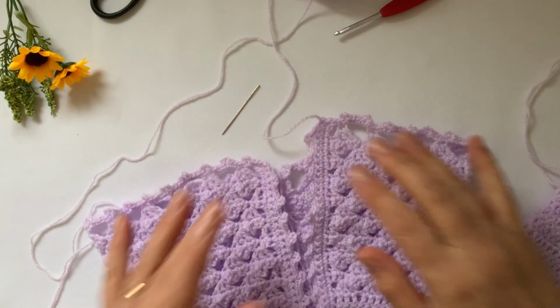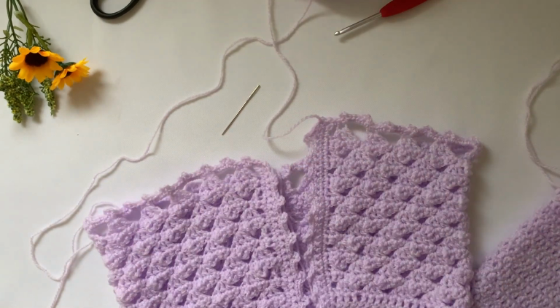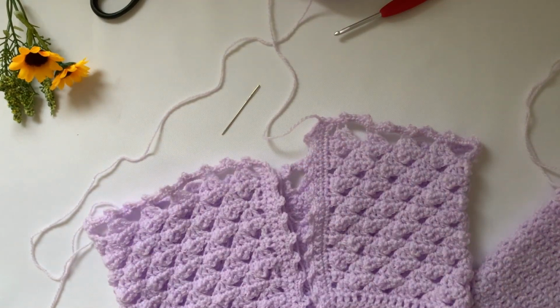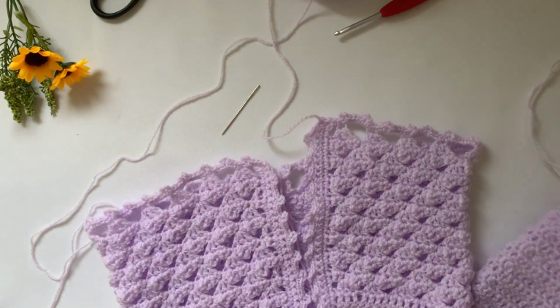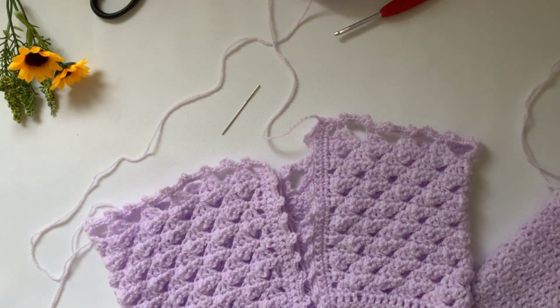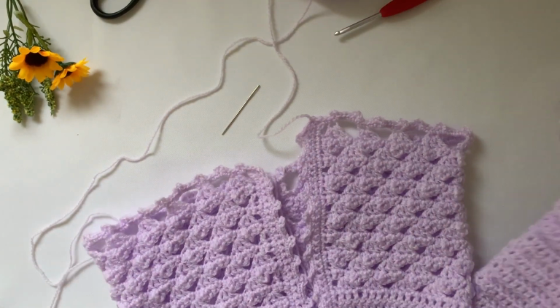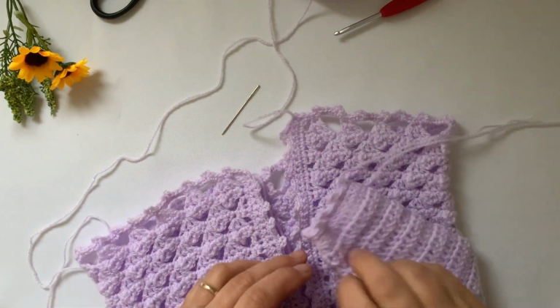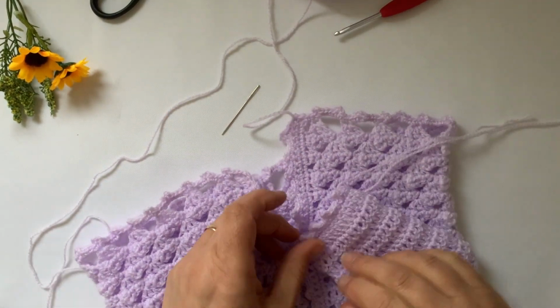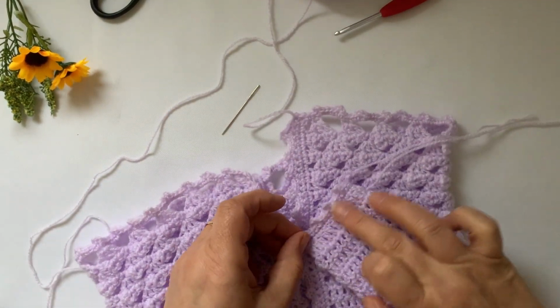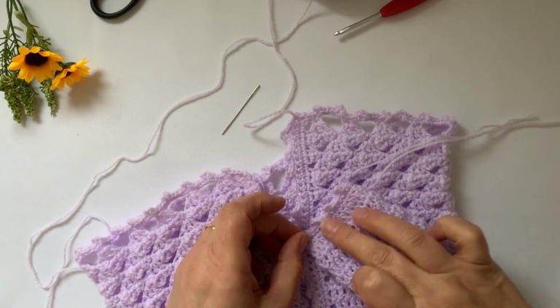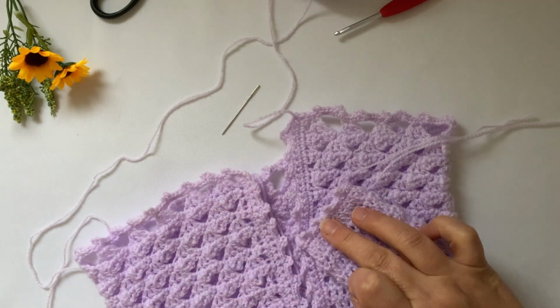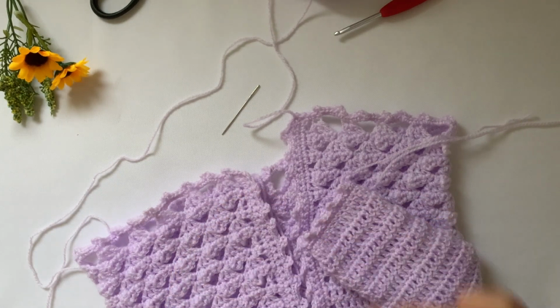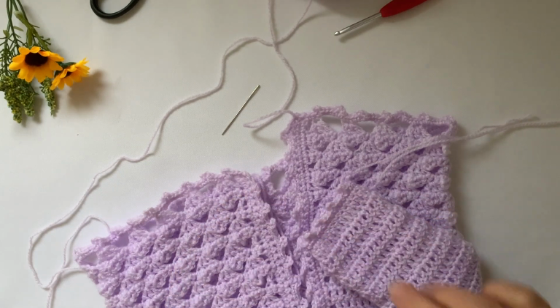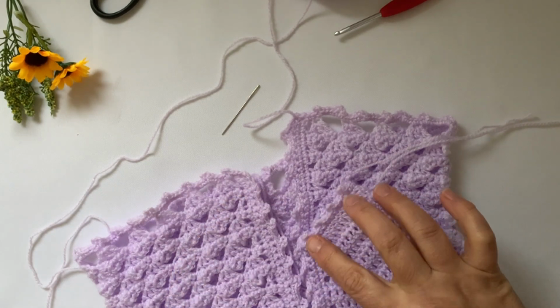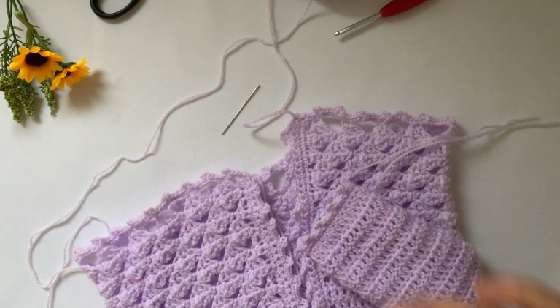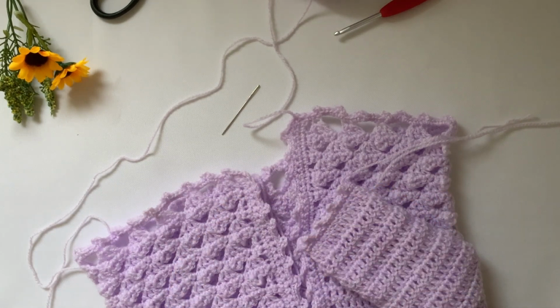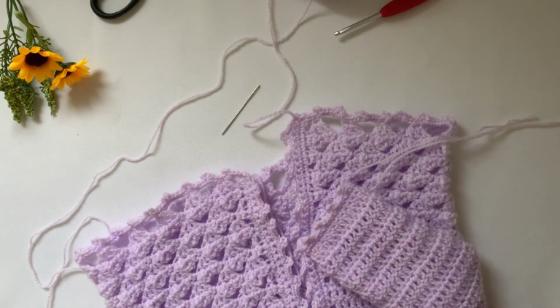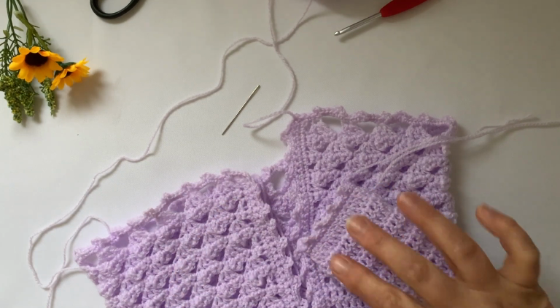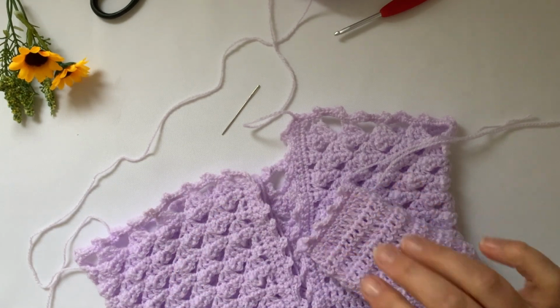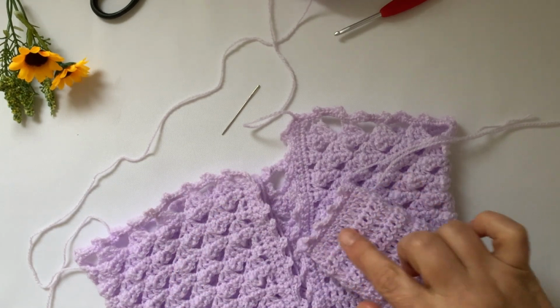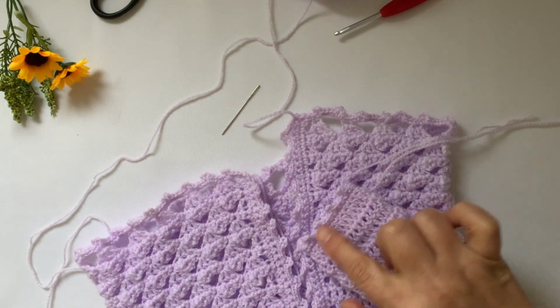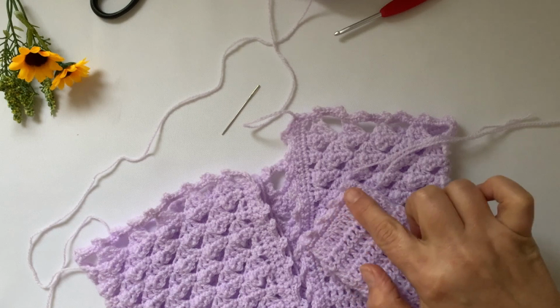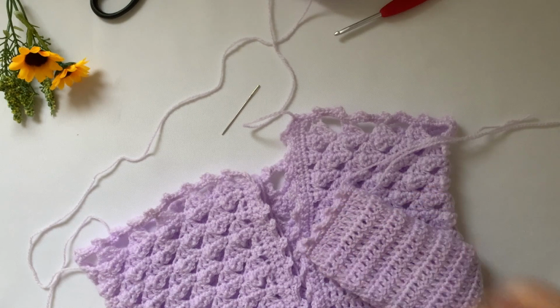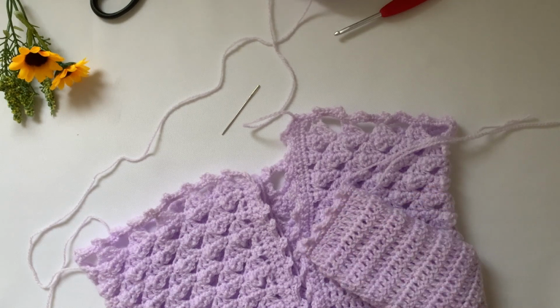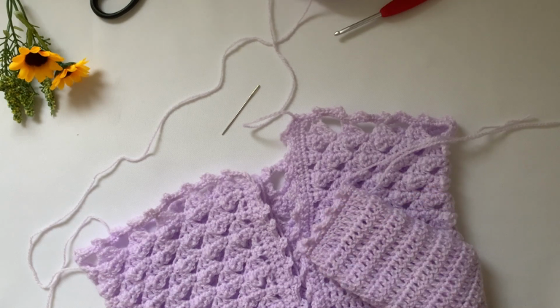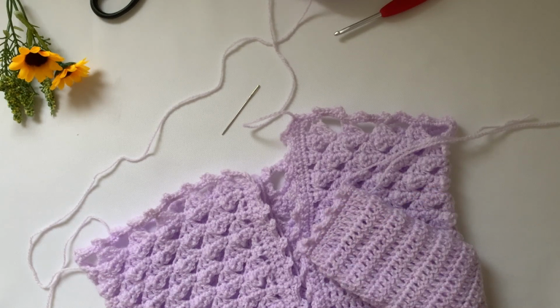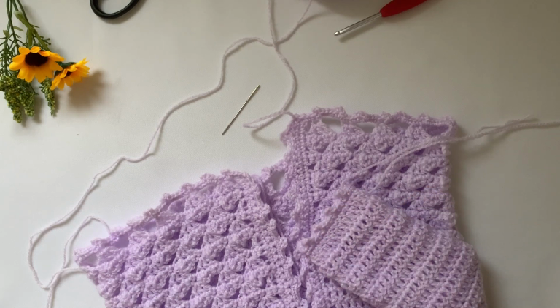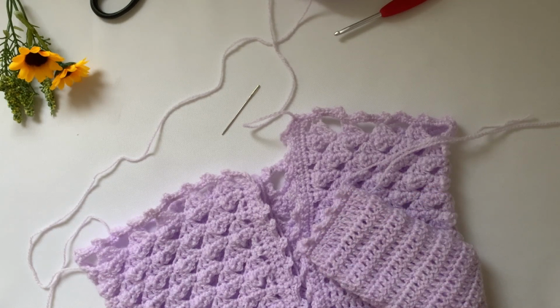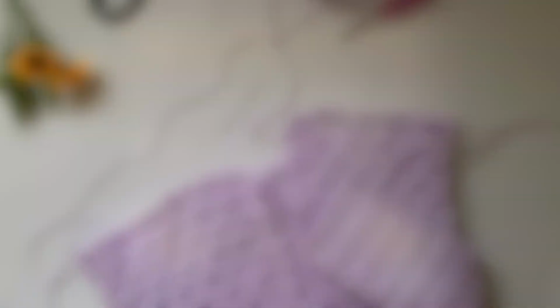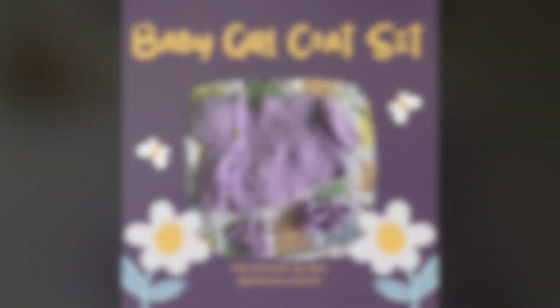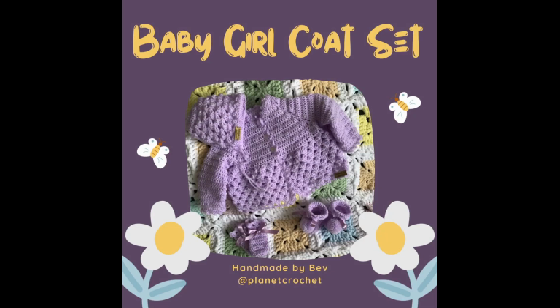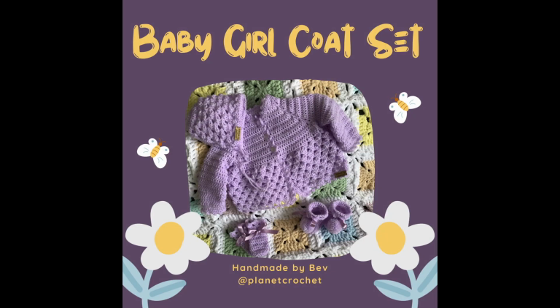That's the end of part four. I've done one — I'll show you the other one in part five: the sleeve ends, the edging, and the ends.